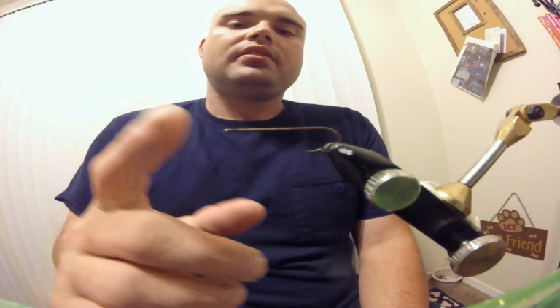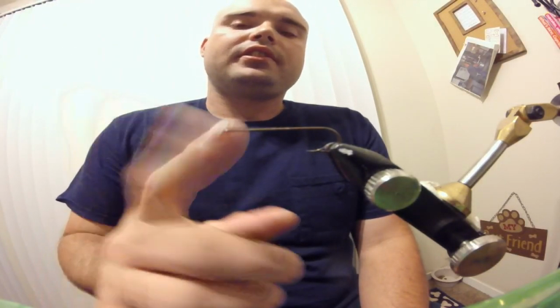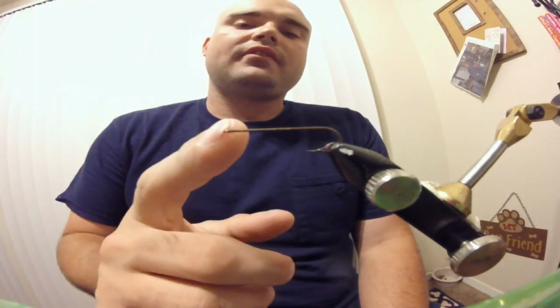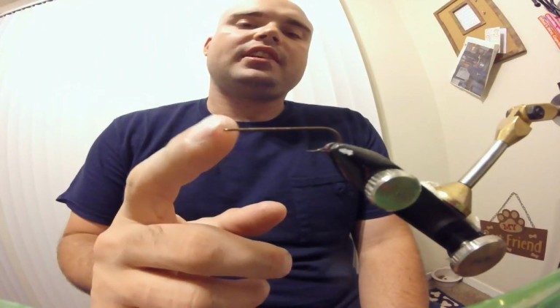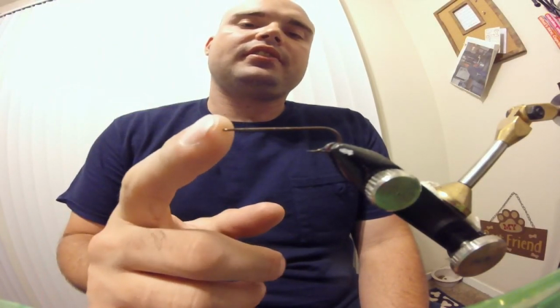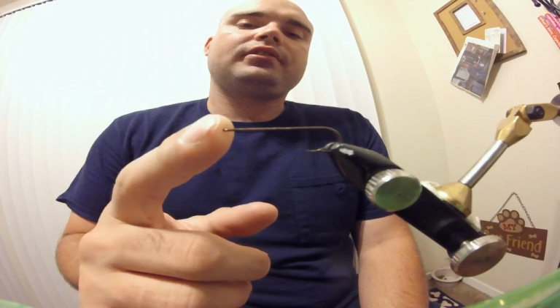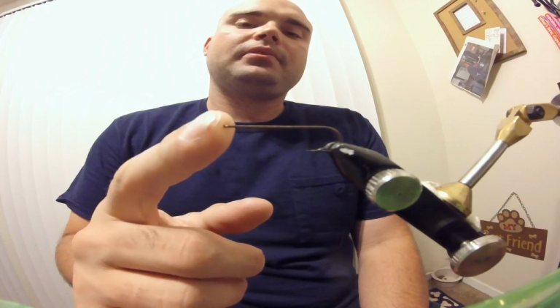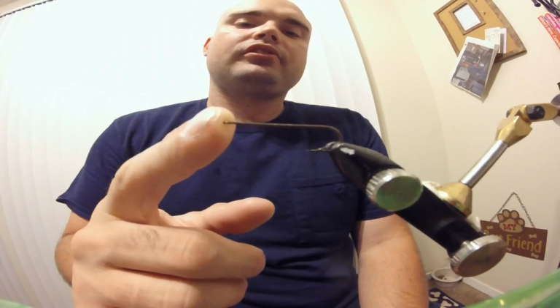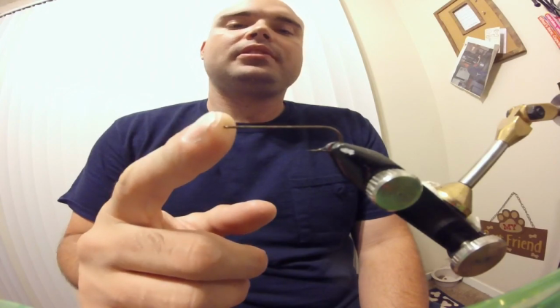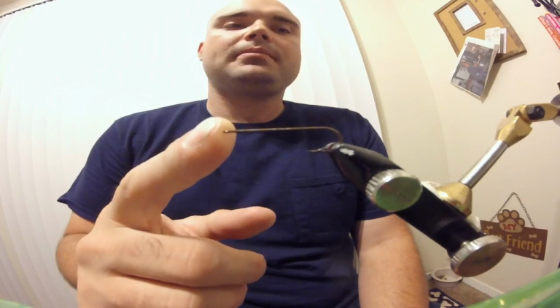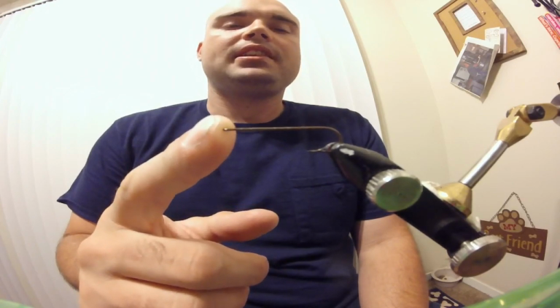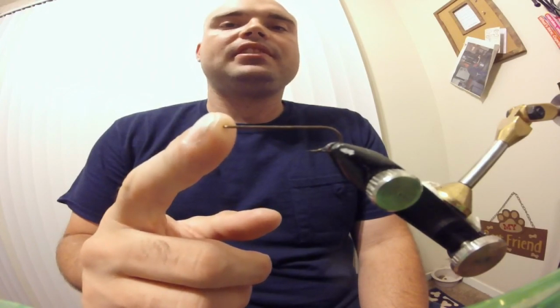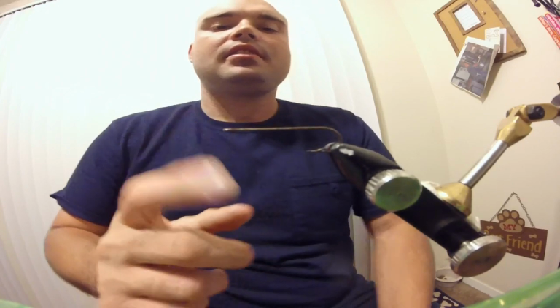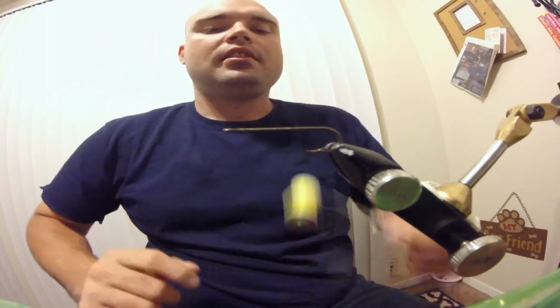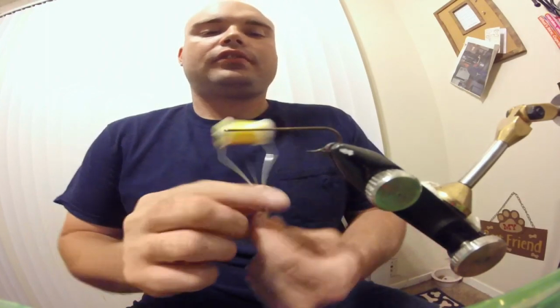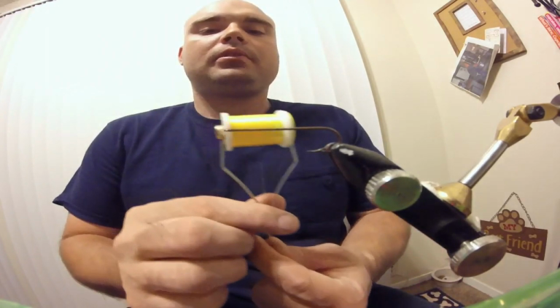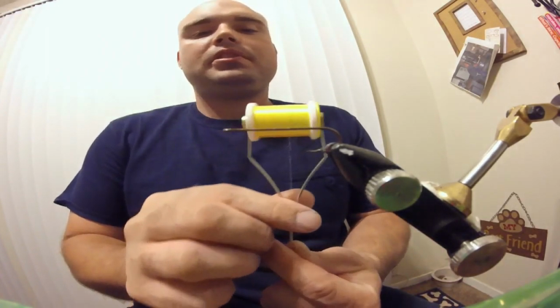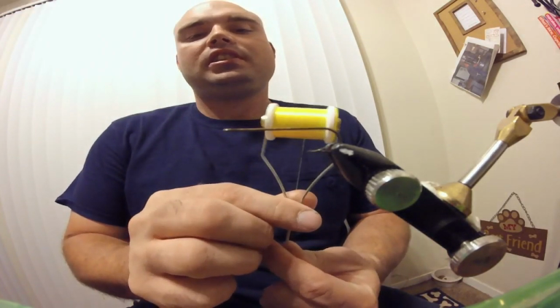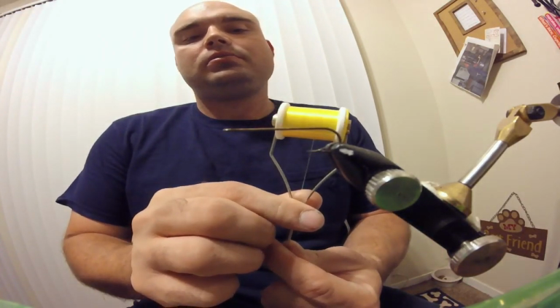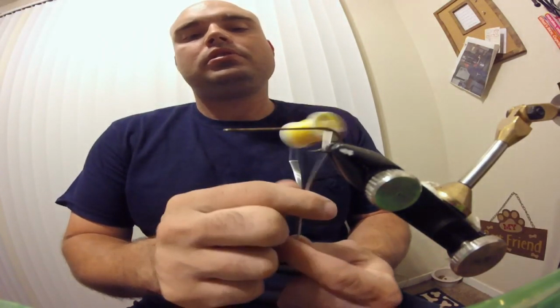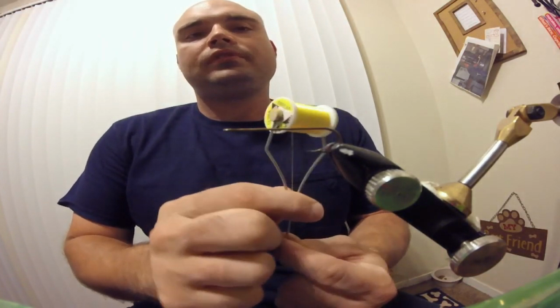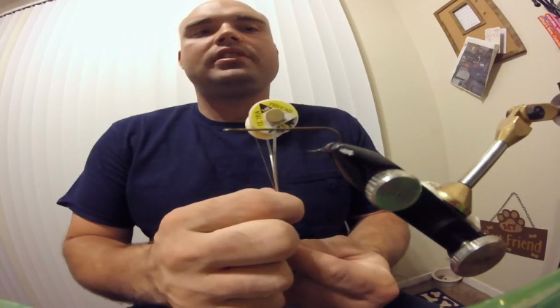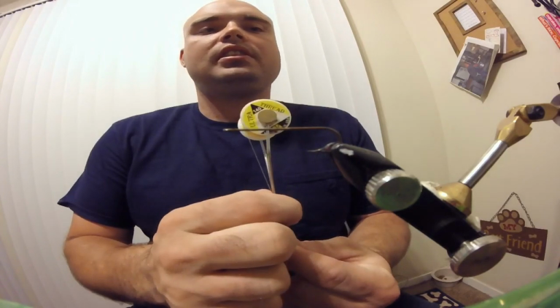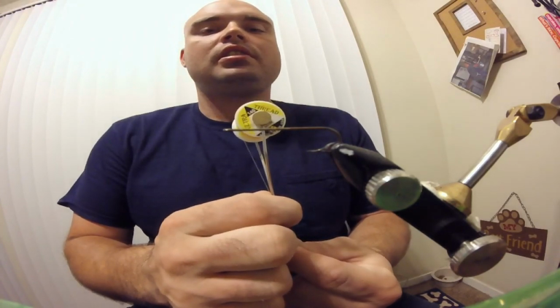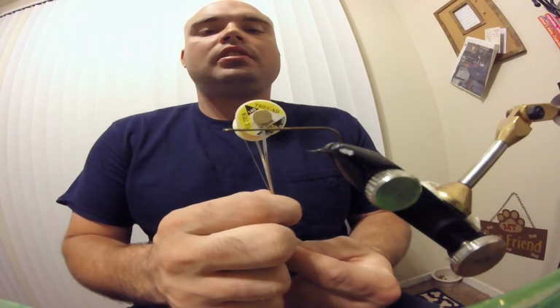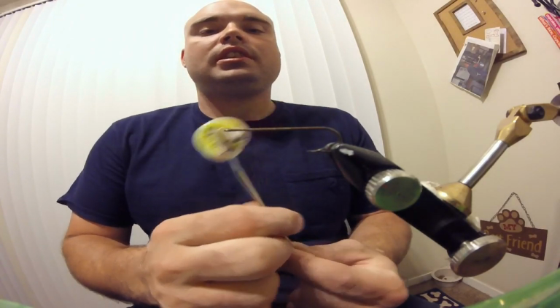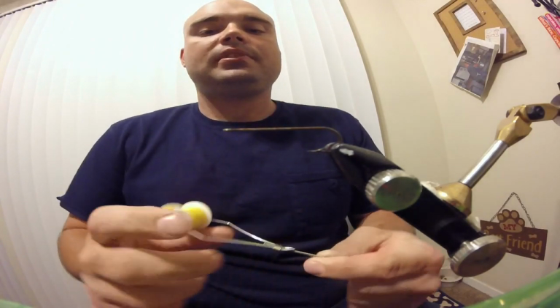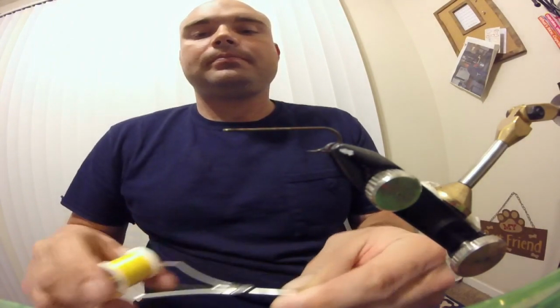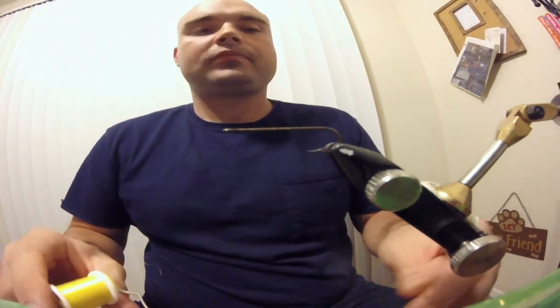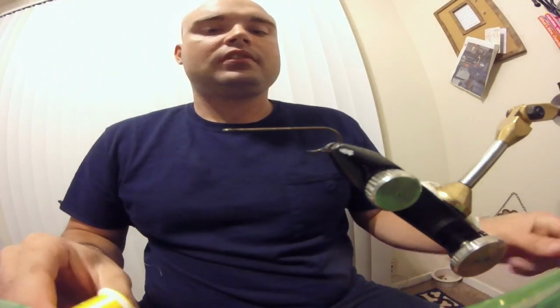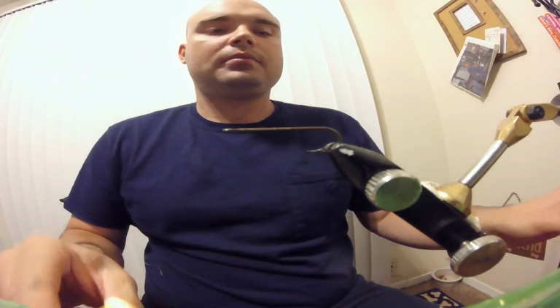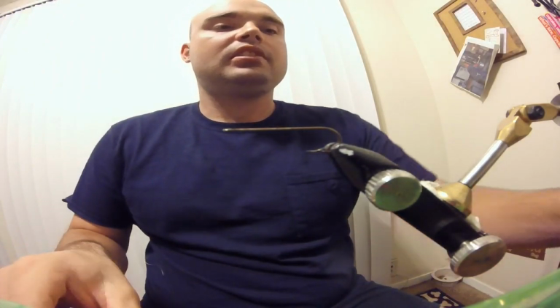The hook I have in the vise is a three times long streamer hook made by TMC. For thread we're going to be using yellow, 140 denier, TMC.